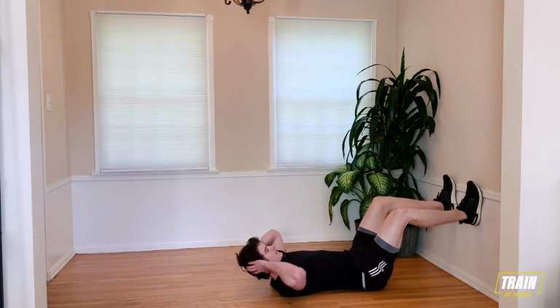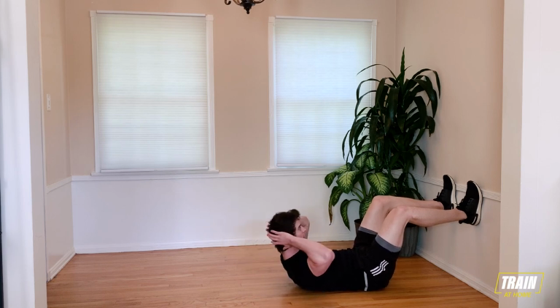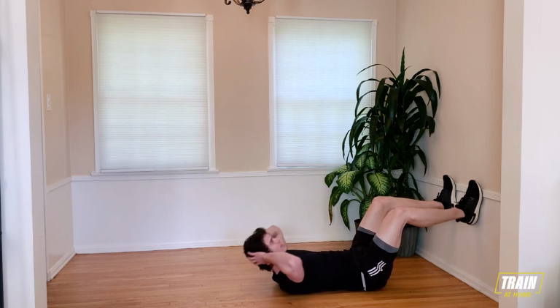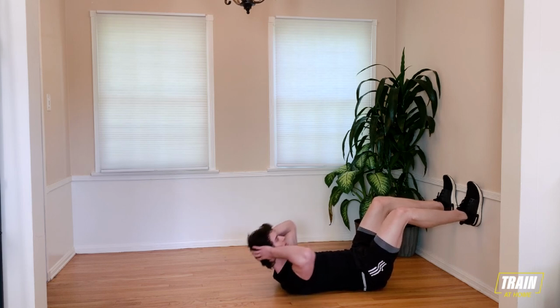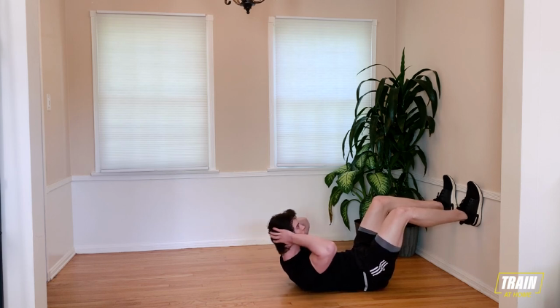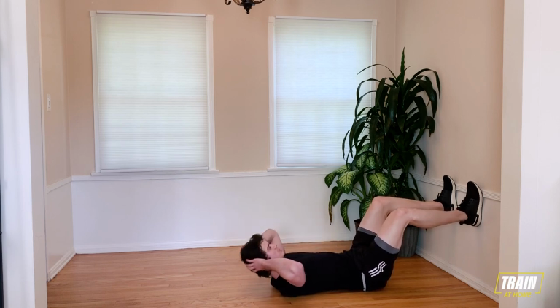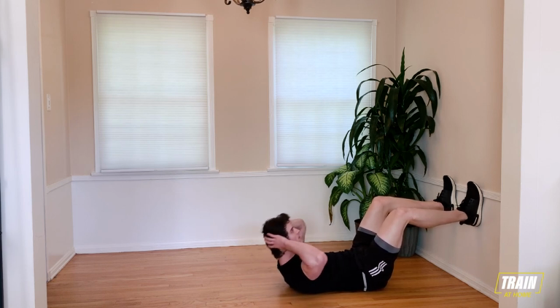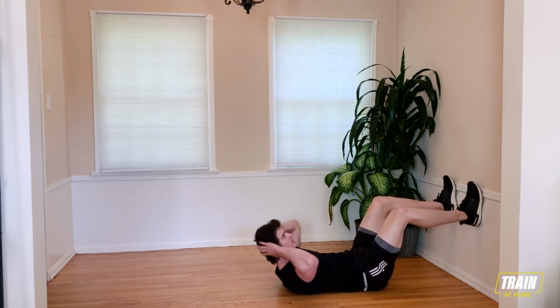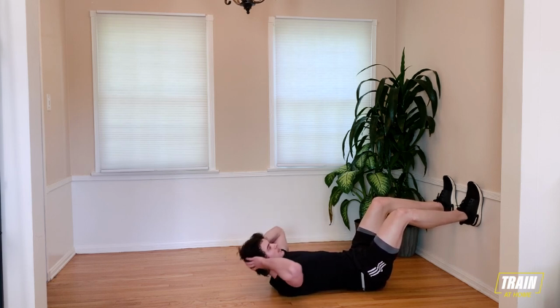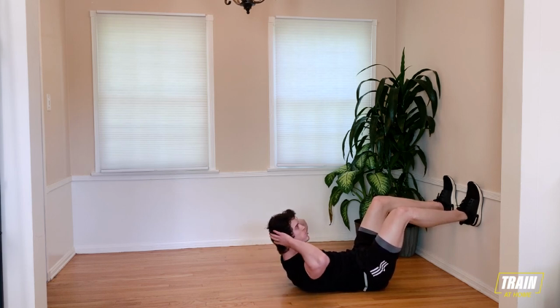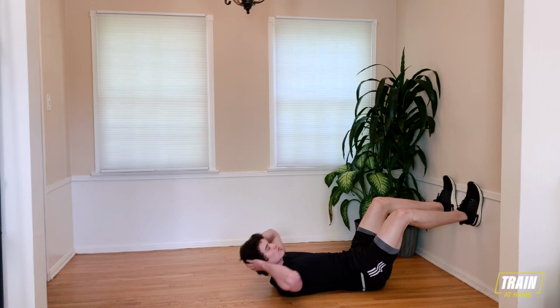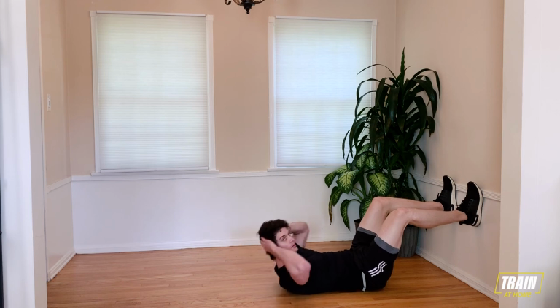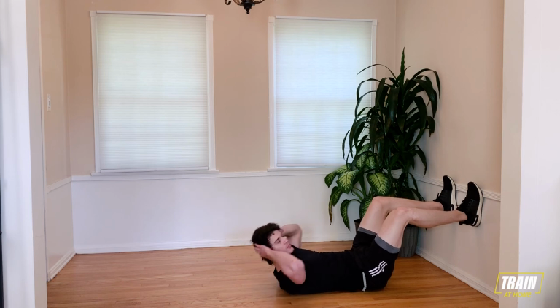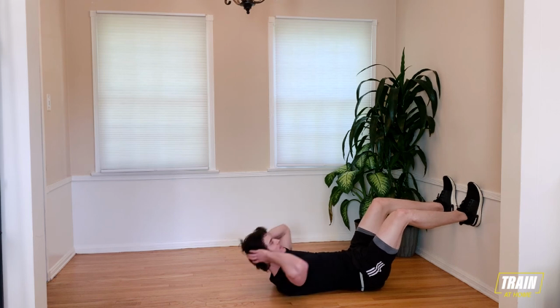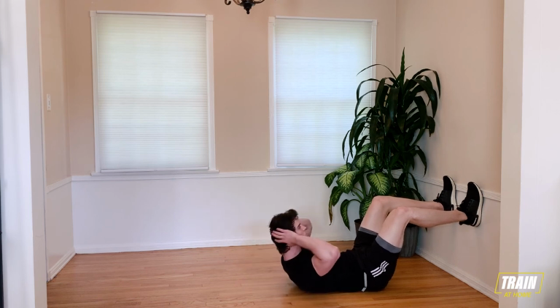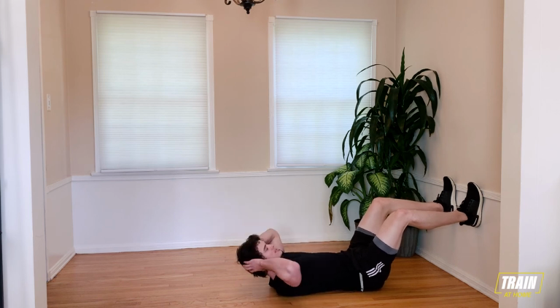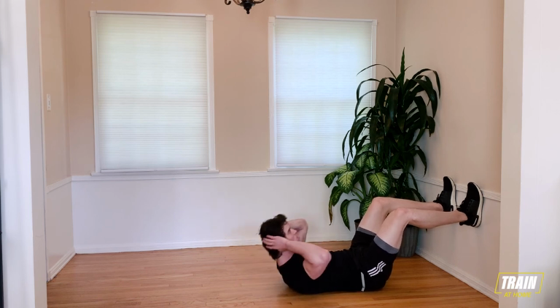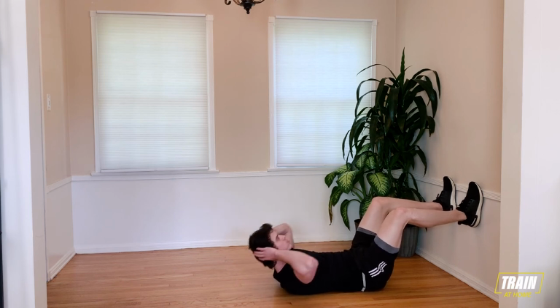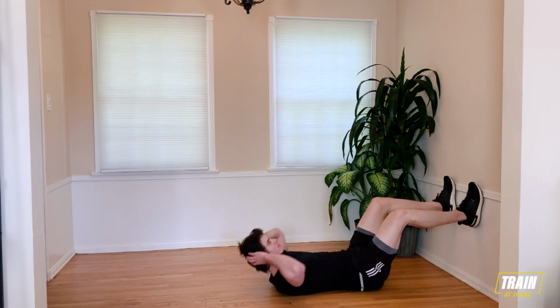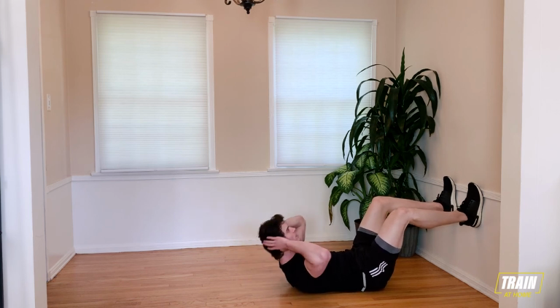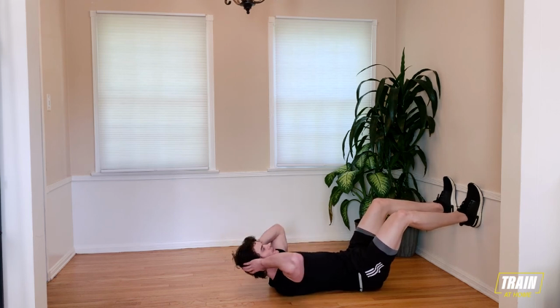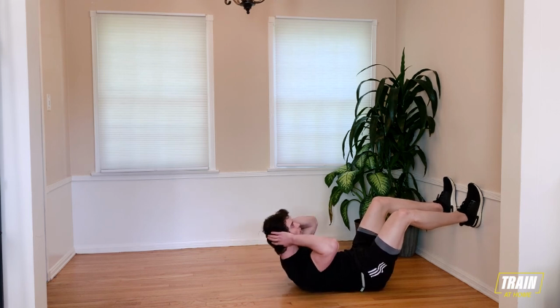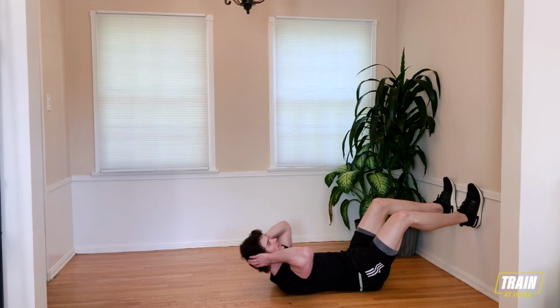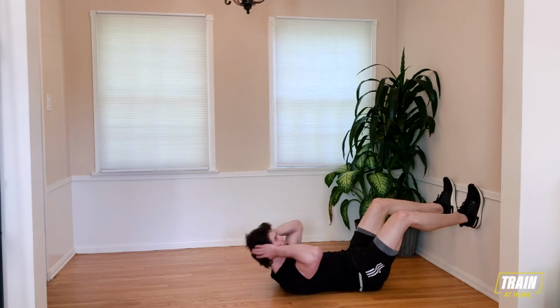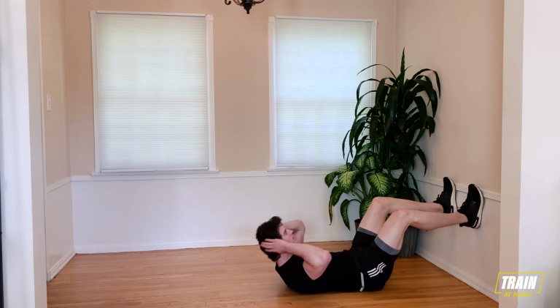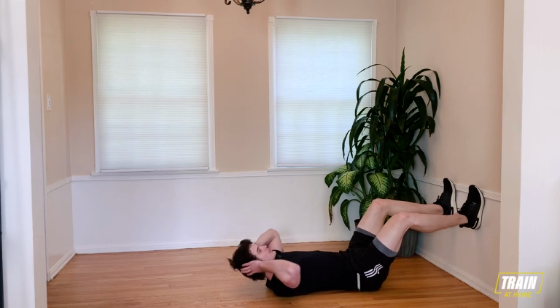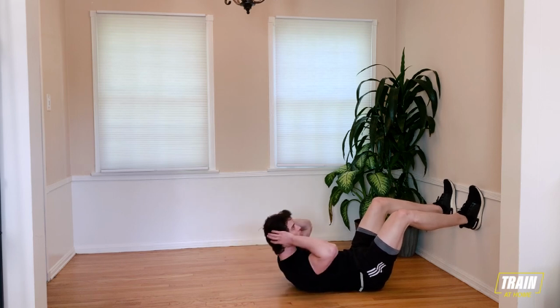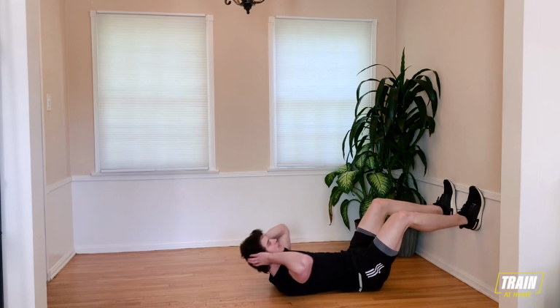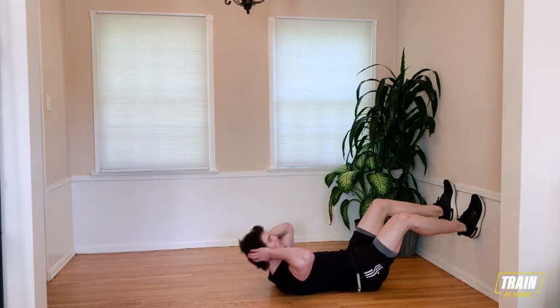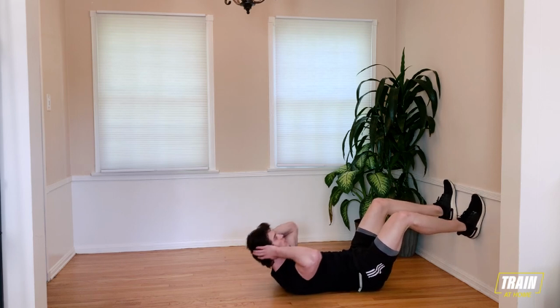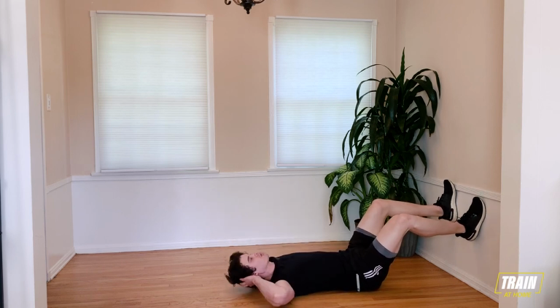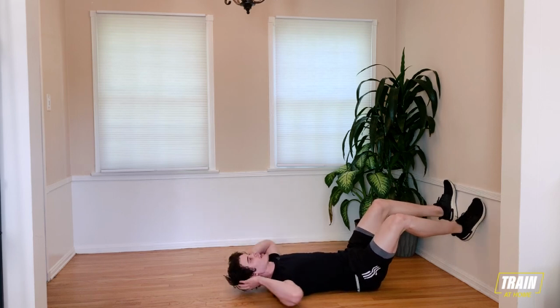About 10 more seconds here. Make sure you're breathing. Five, four, three, two, one, and relax.